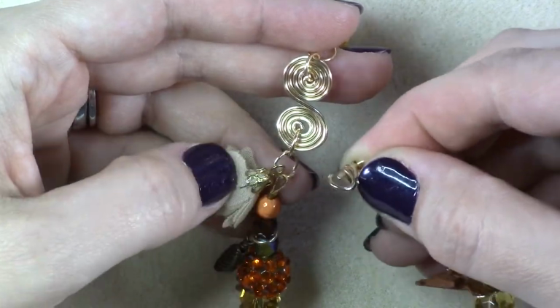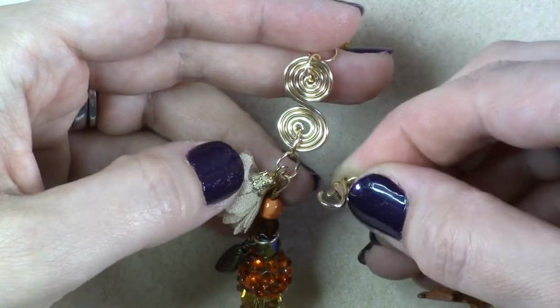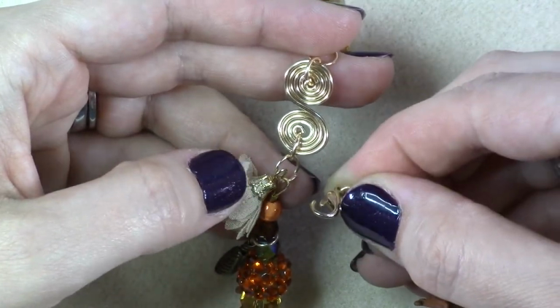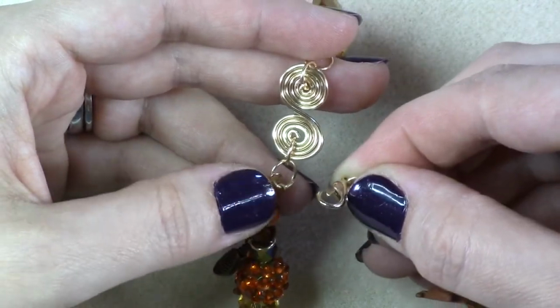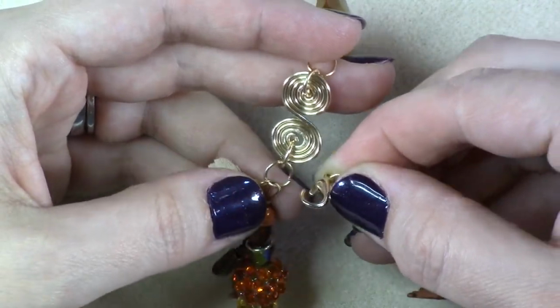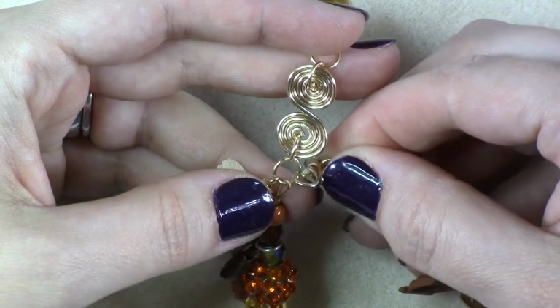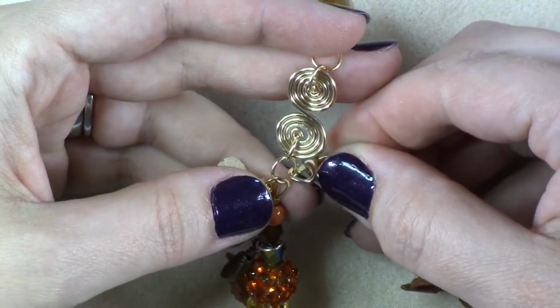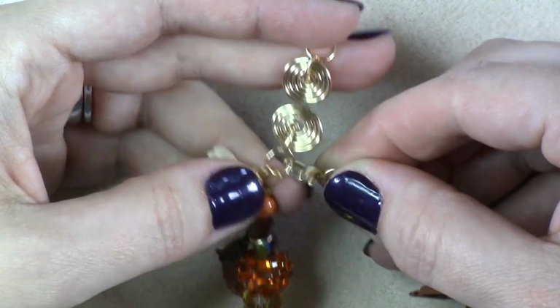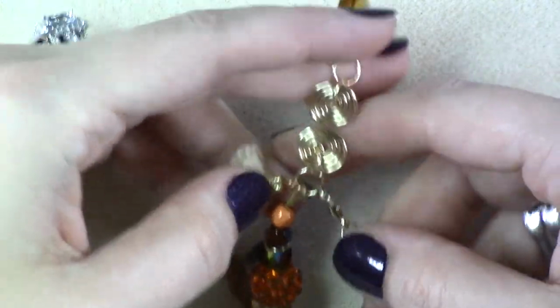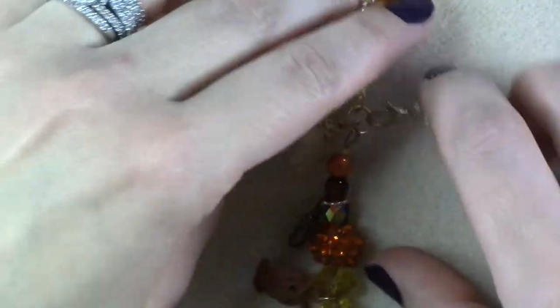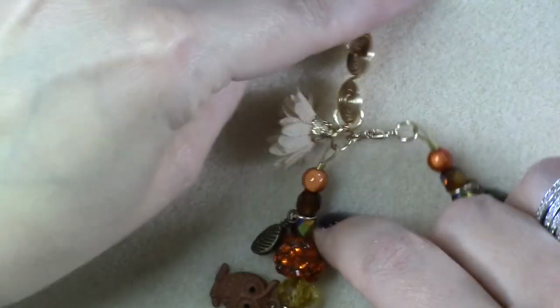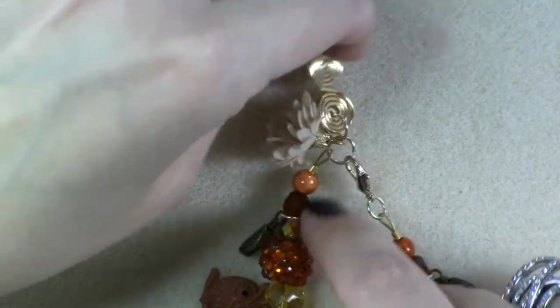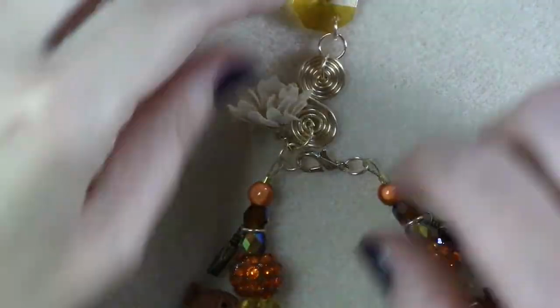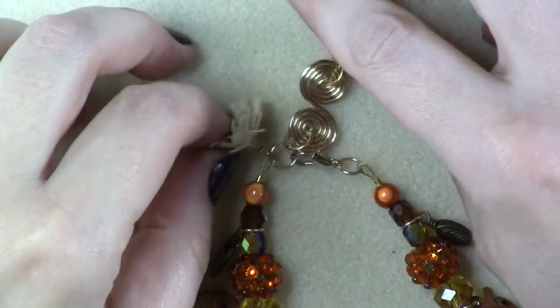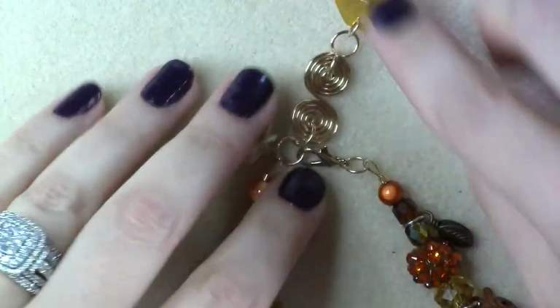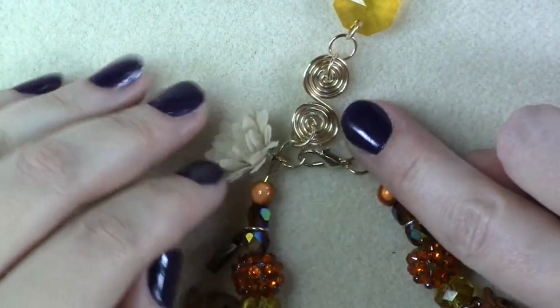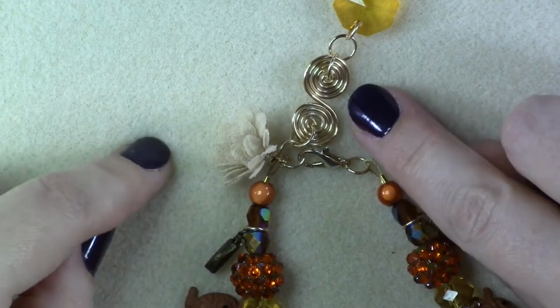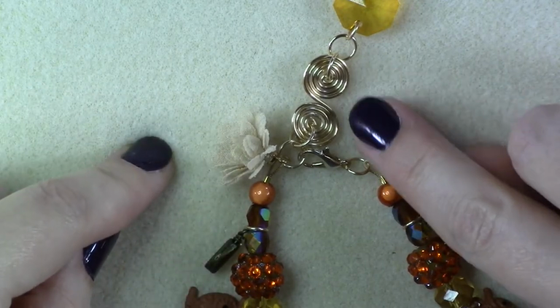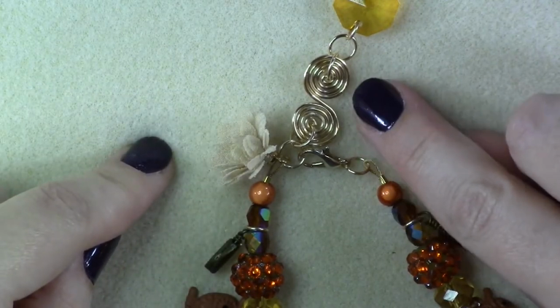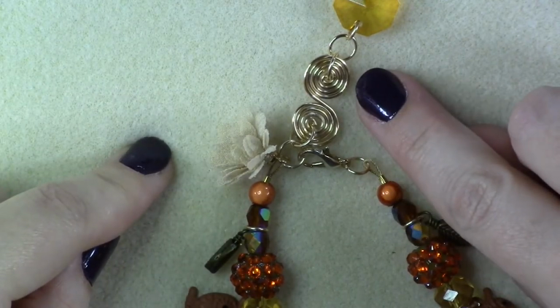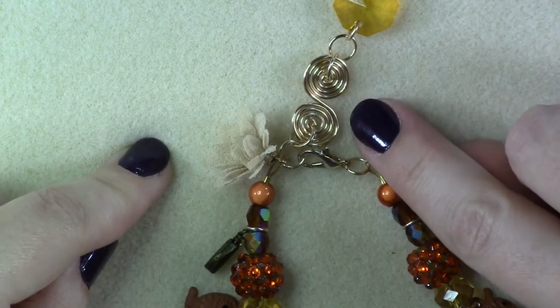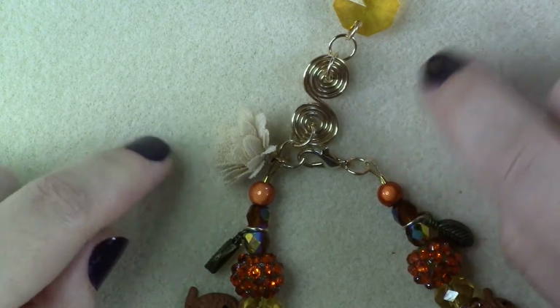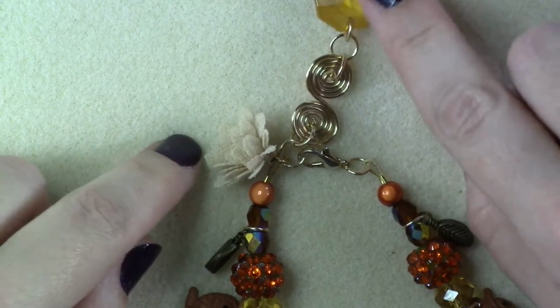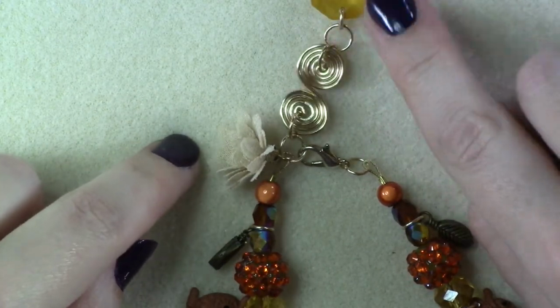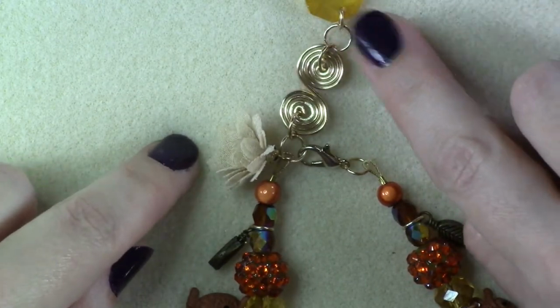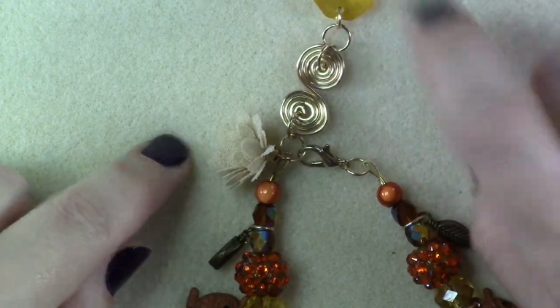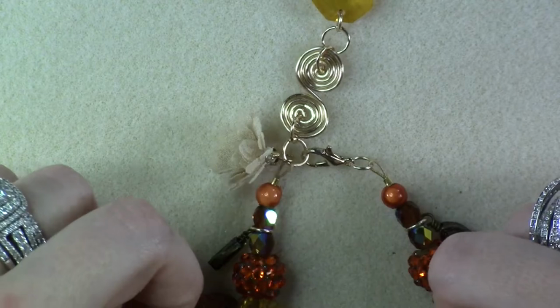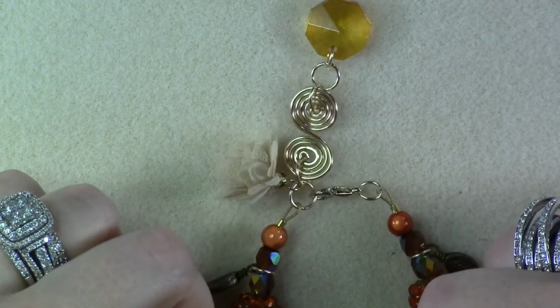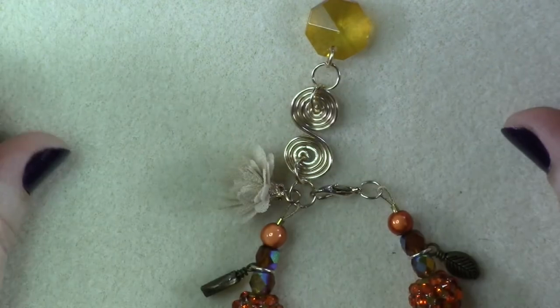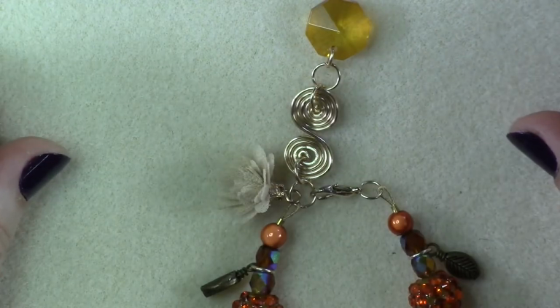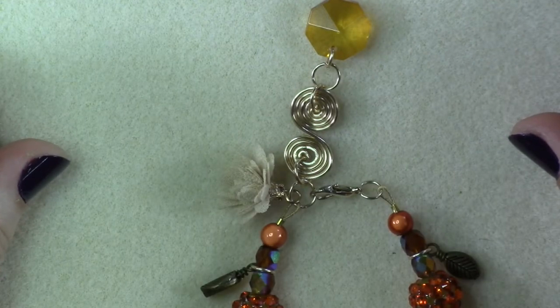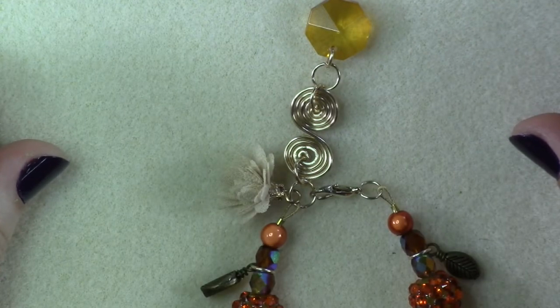To use the bracelet as a decoration for the top of a wine bottle, attach your clasp to one of the jump rings above the wired spiral. This will shorten up the length of the bracelet and creates a really cool dangle feature using your wire spiral and your bead at the bottom as a lariat style charm for your wine bottle.